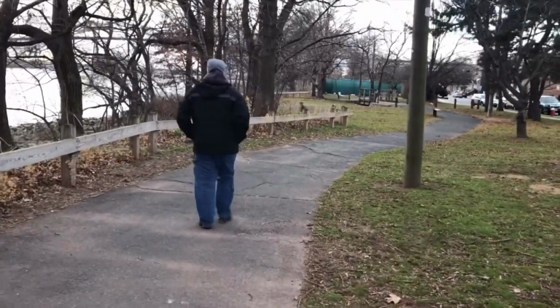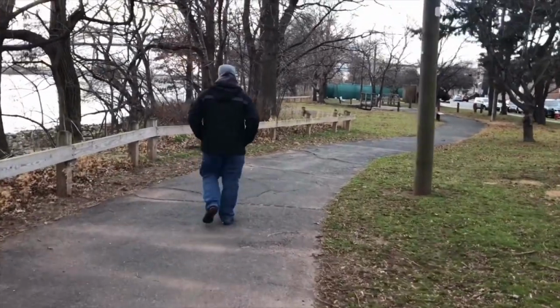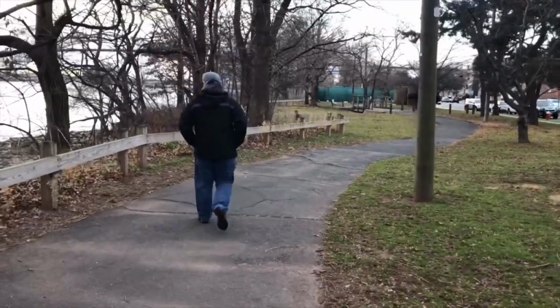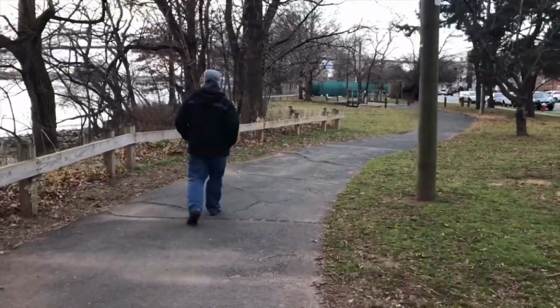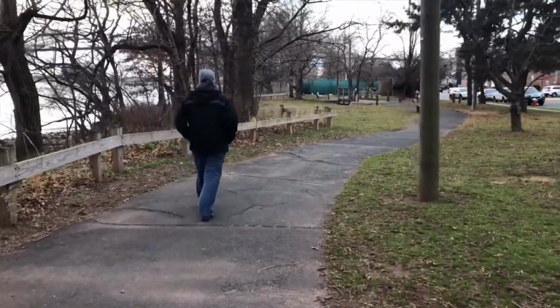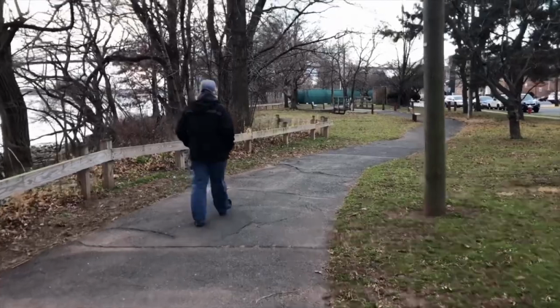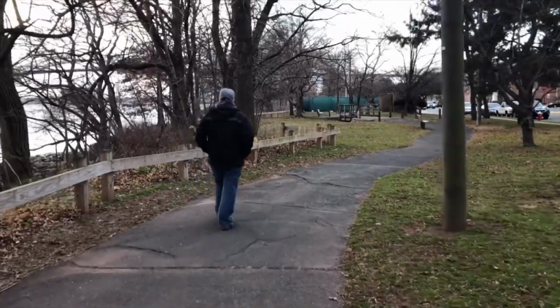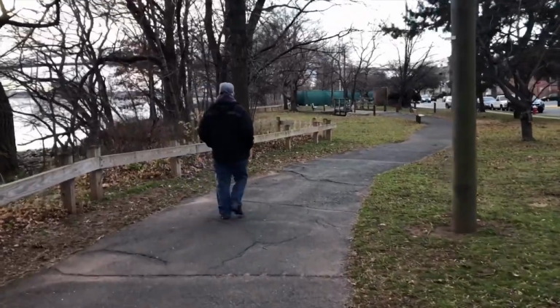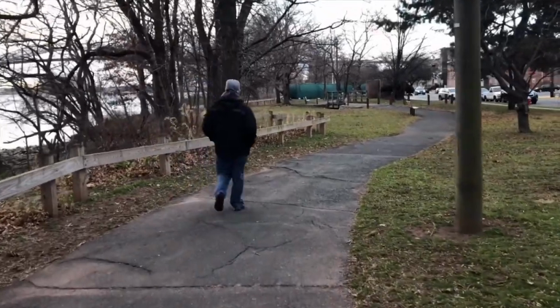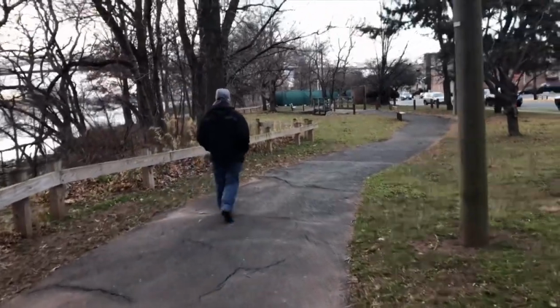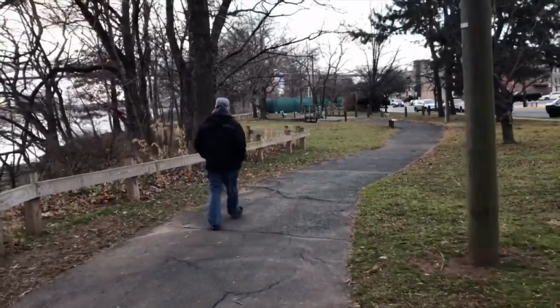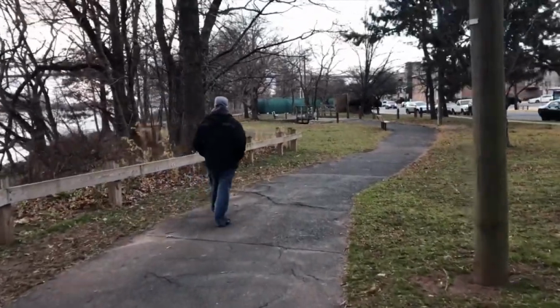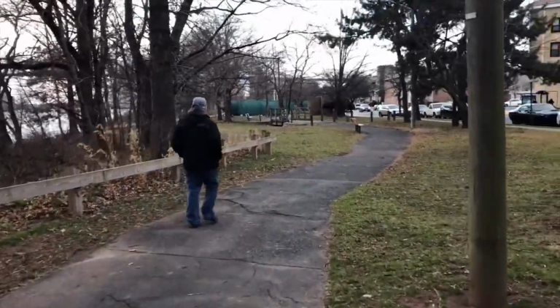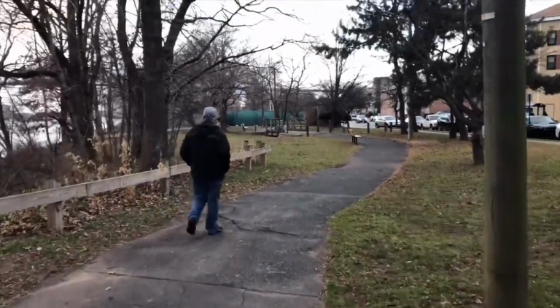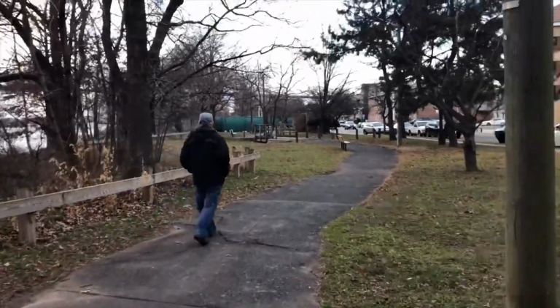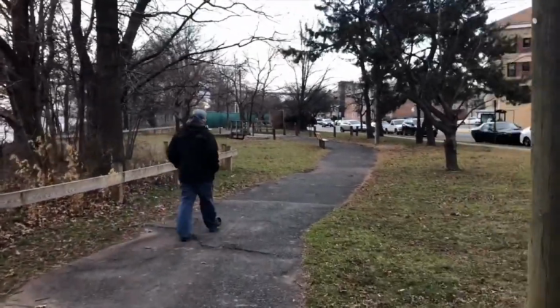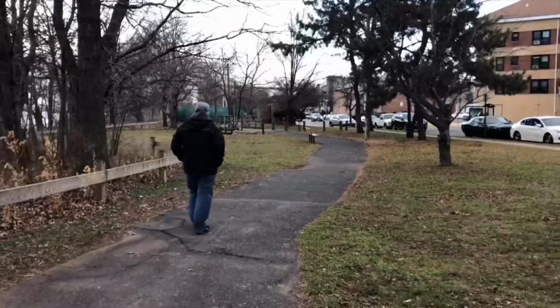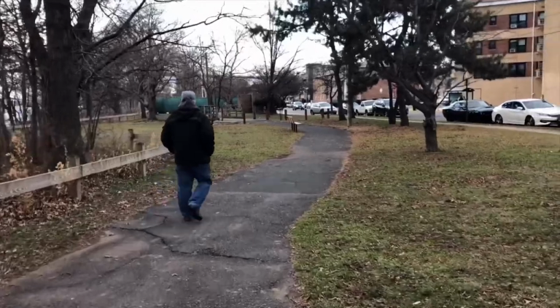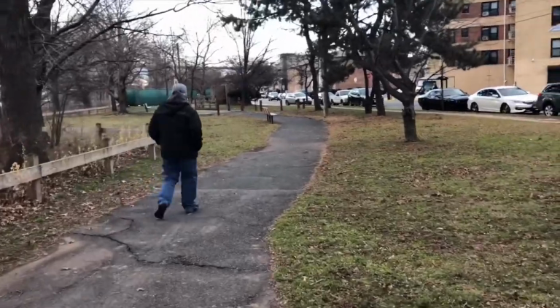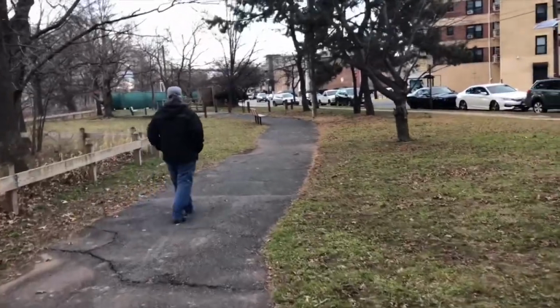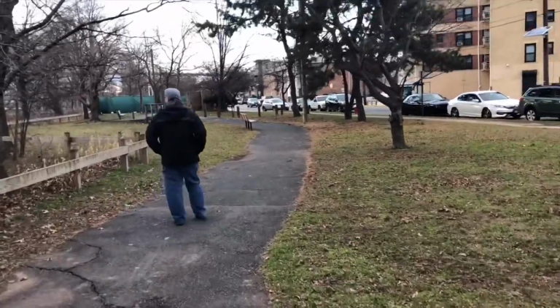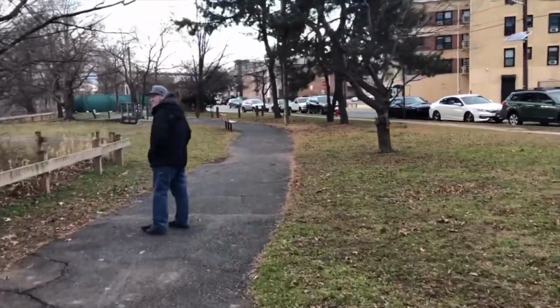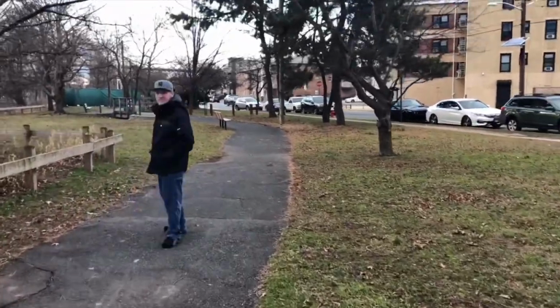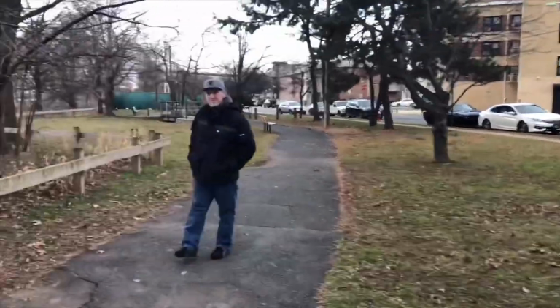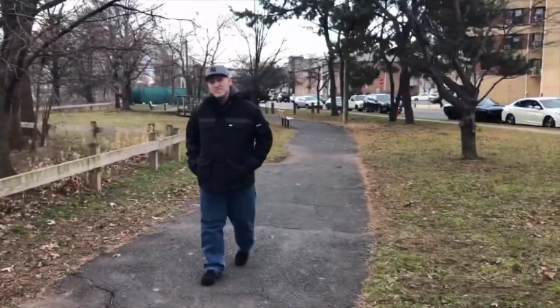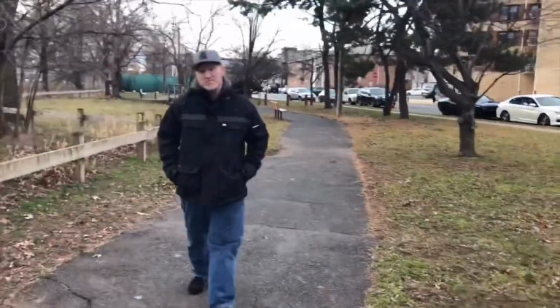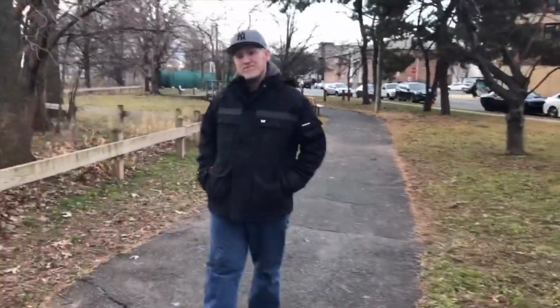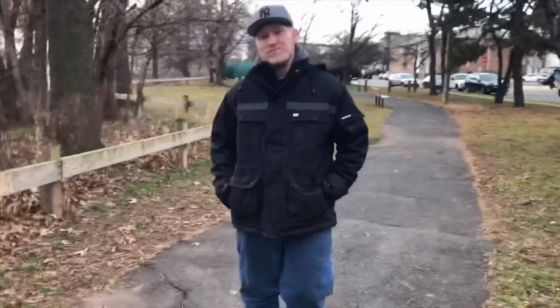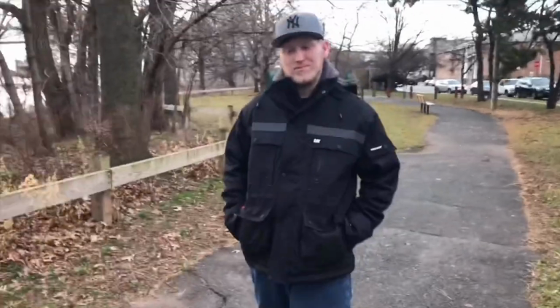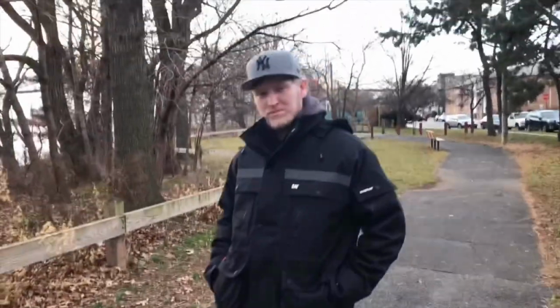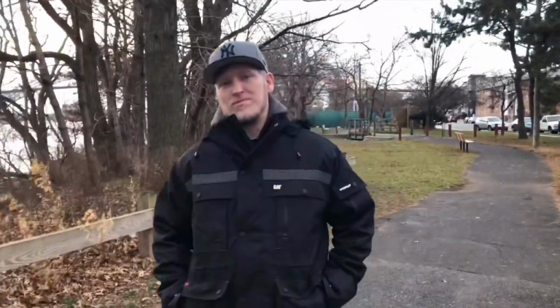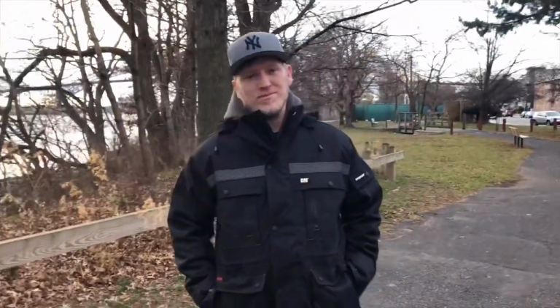I went outside on a pretty cold day just to test it and see how warm it is before I really recommend it. I live right by the river and it was like 34 degrees when I went out, and I felt pretty good walking in it.